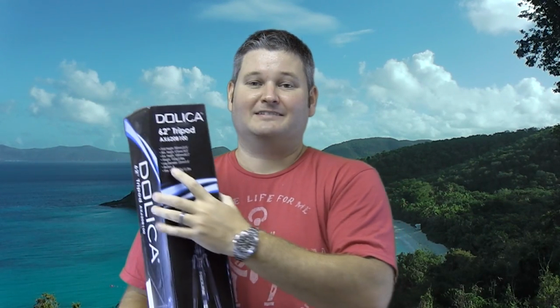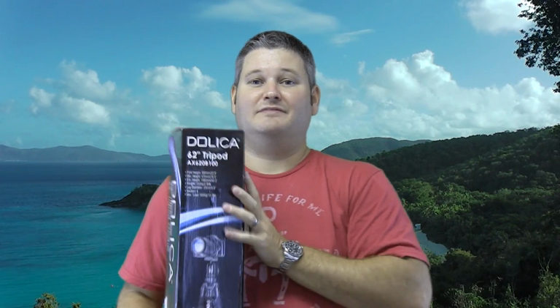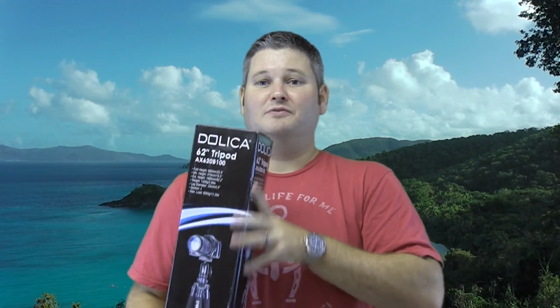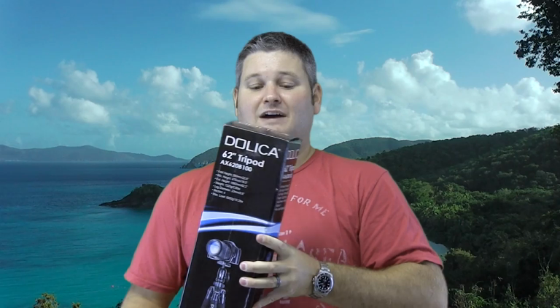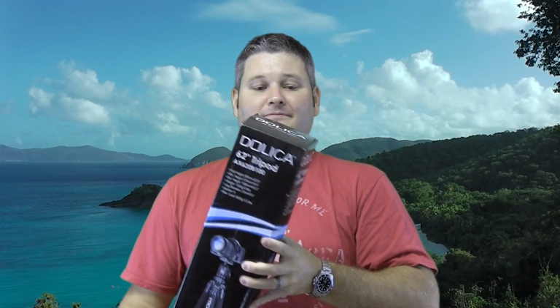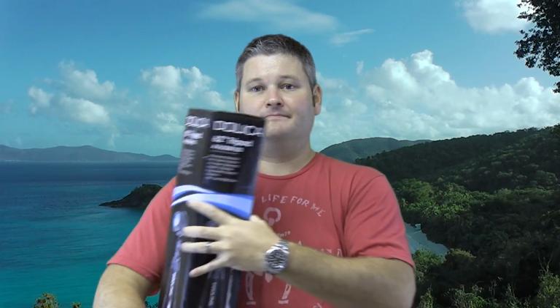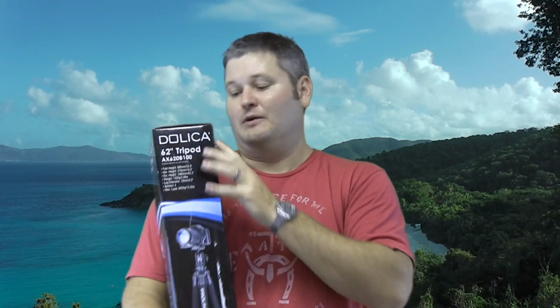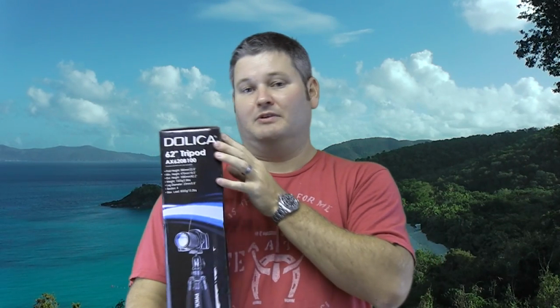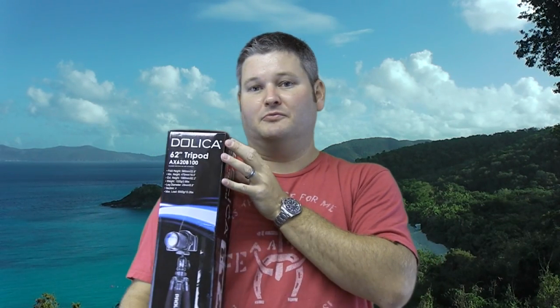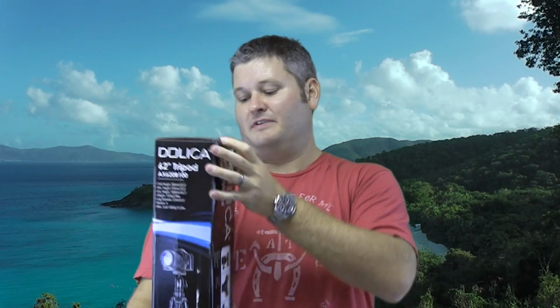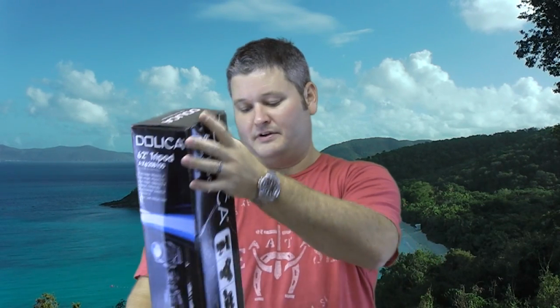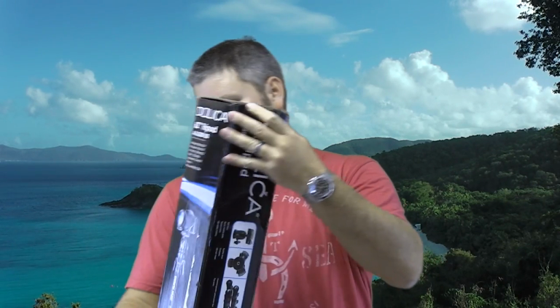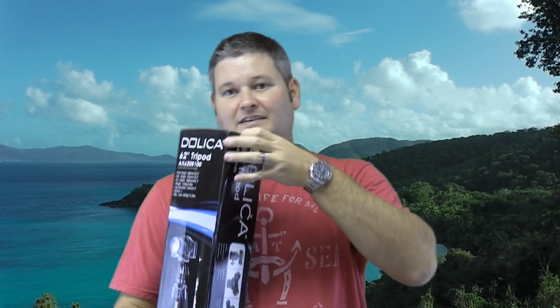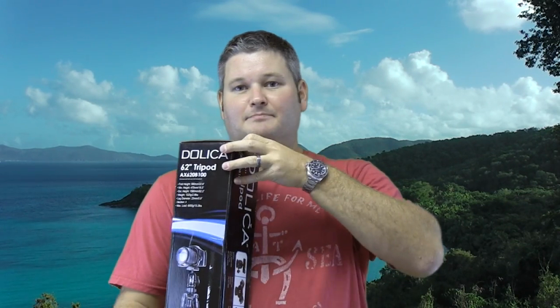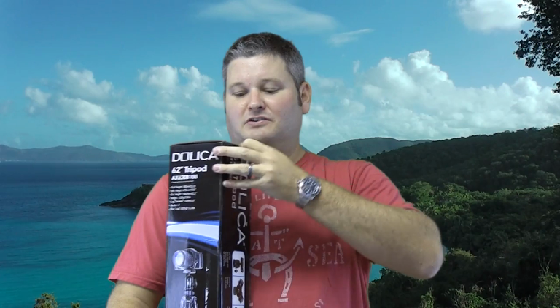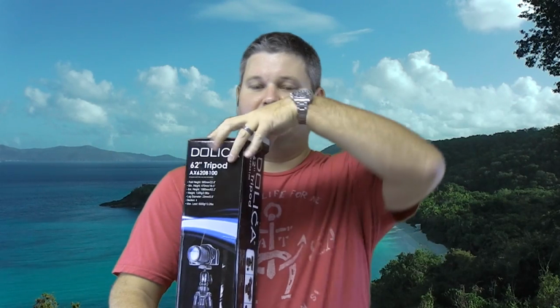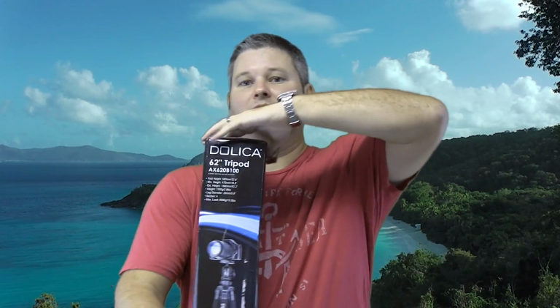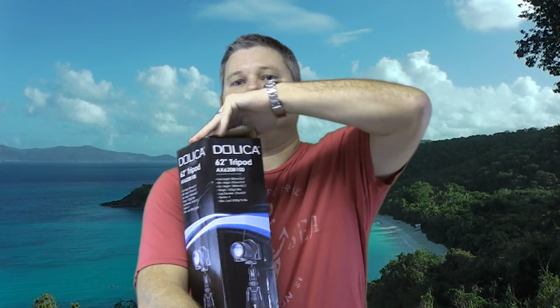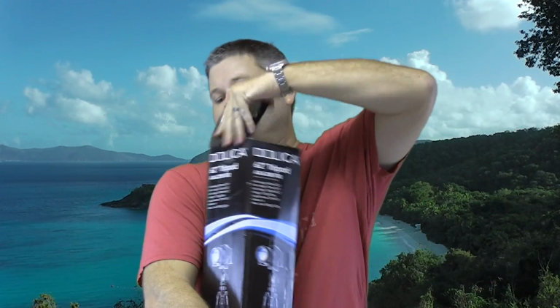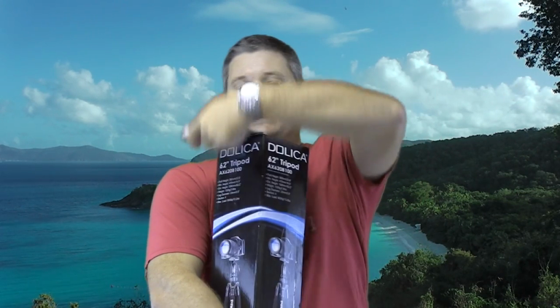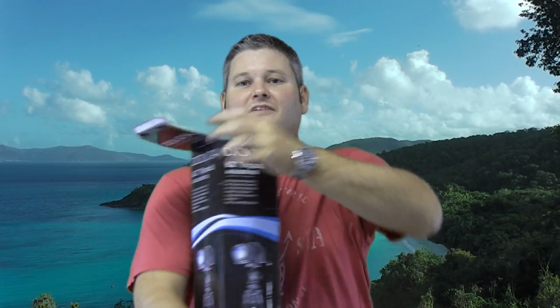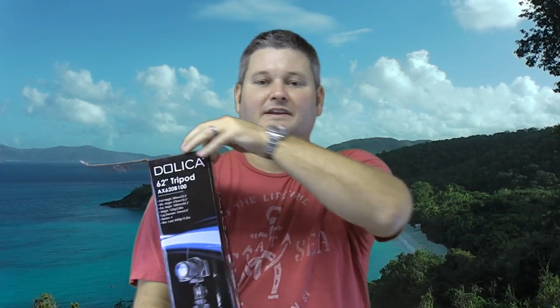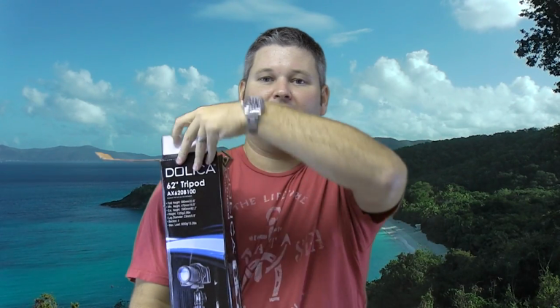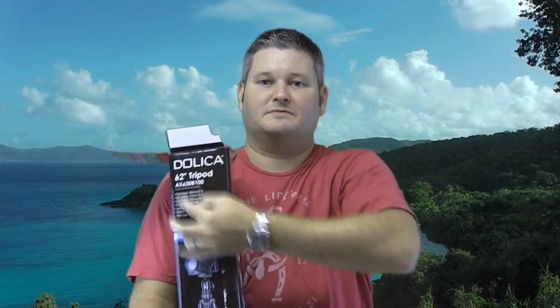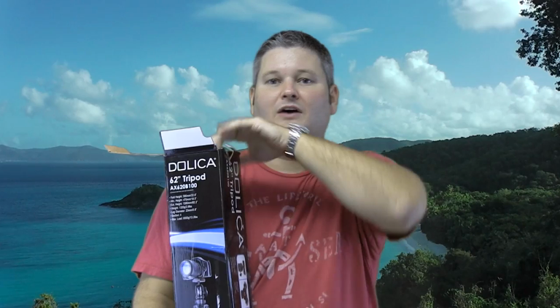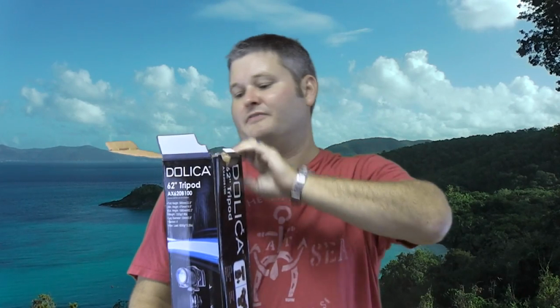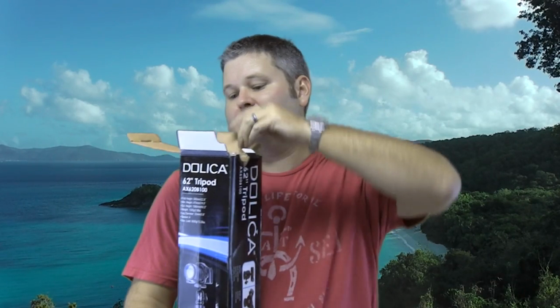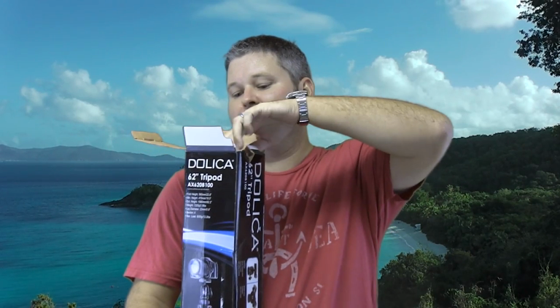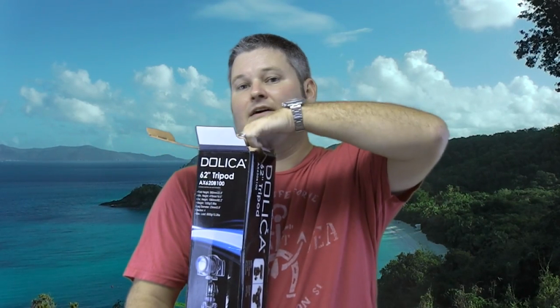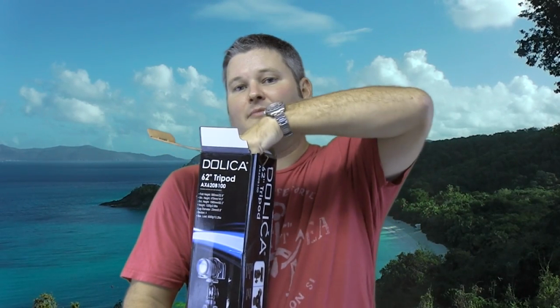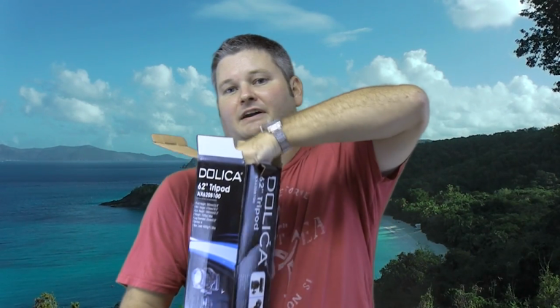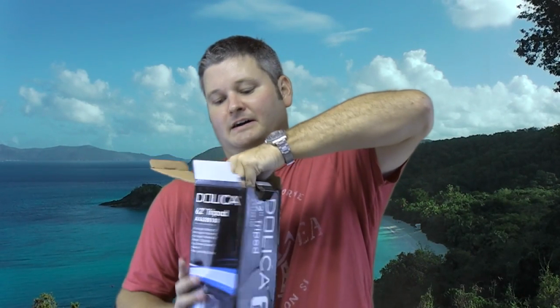Max load 6000 grams or 13.2 pounds — that's a pretty hefty load for a tripod, and when you're dealing with a prosumer camera that's important. Let's get into this box of goodness and see what we got. I've included a link in this video's description to where I ordered this tripod from Amazon.com.